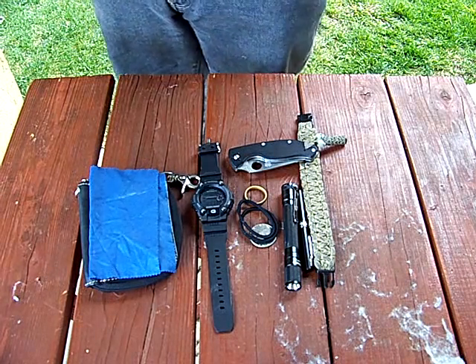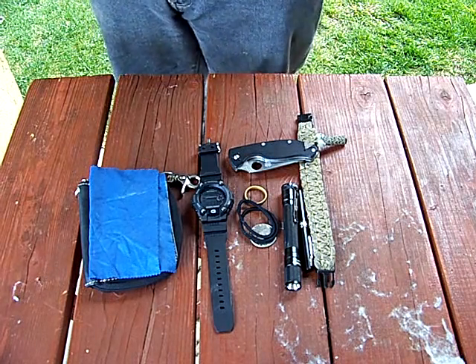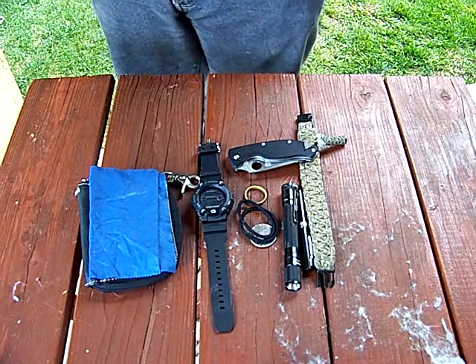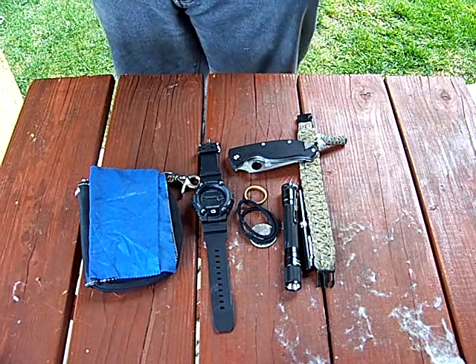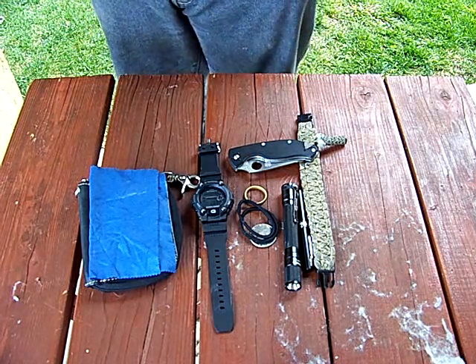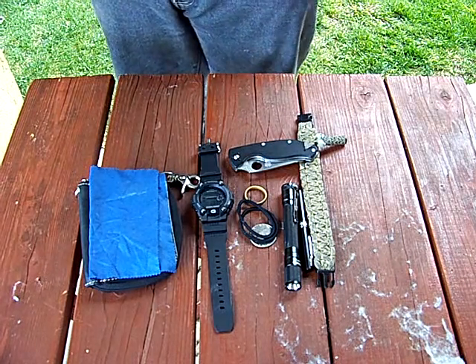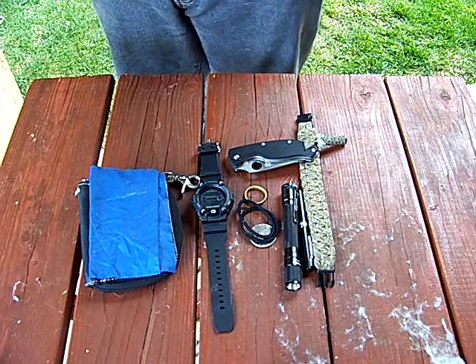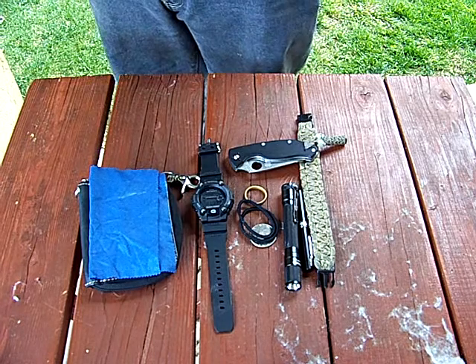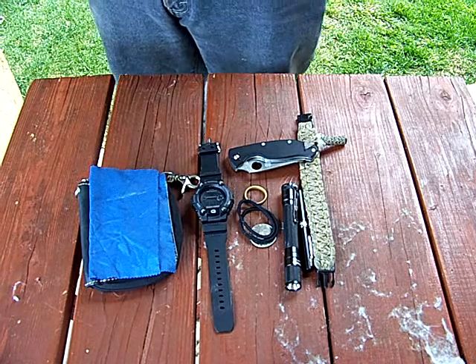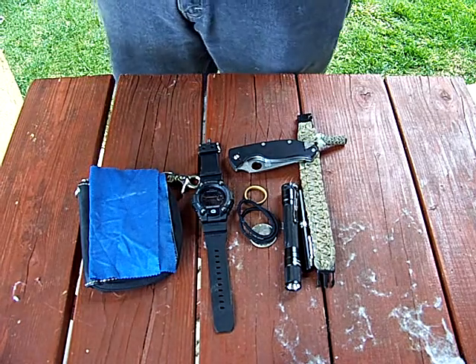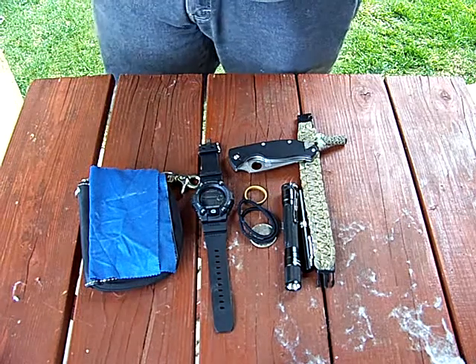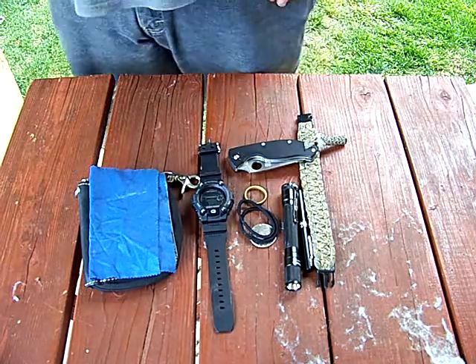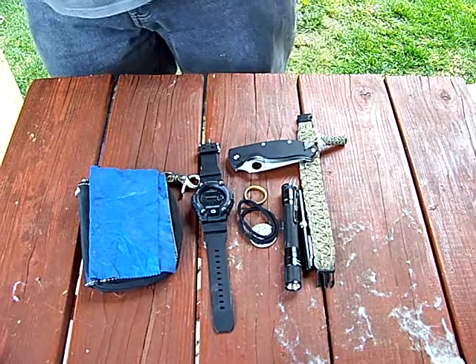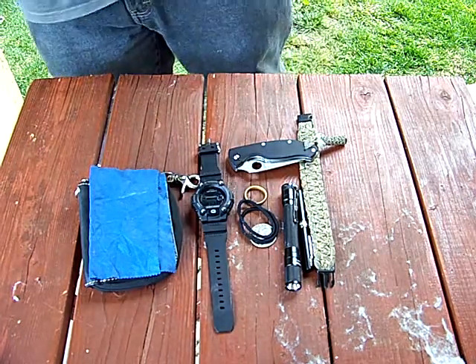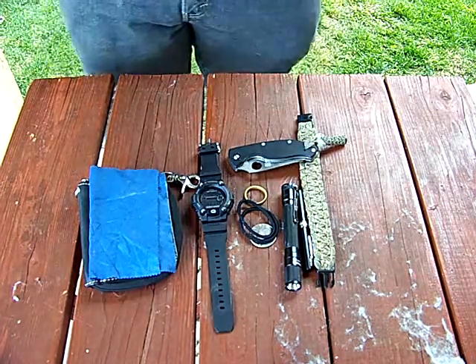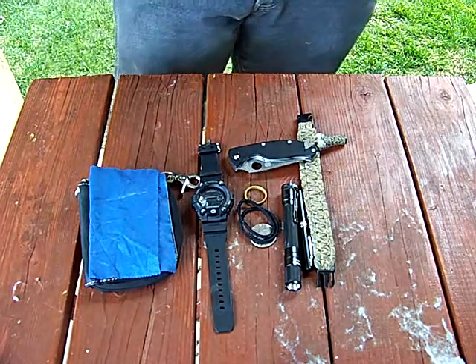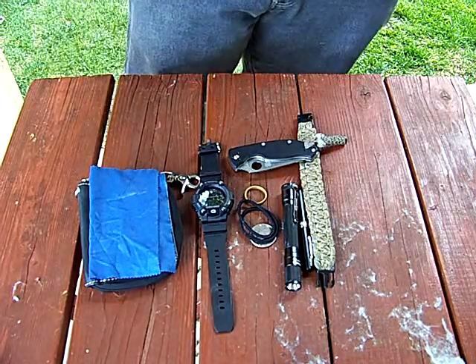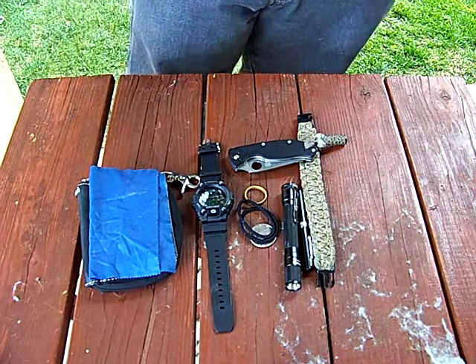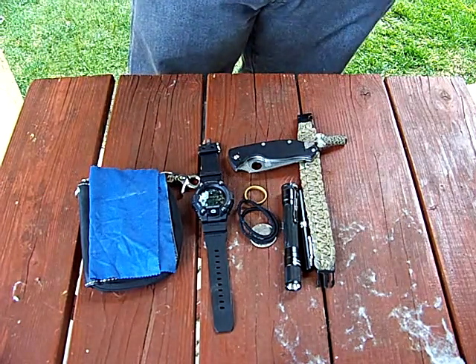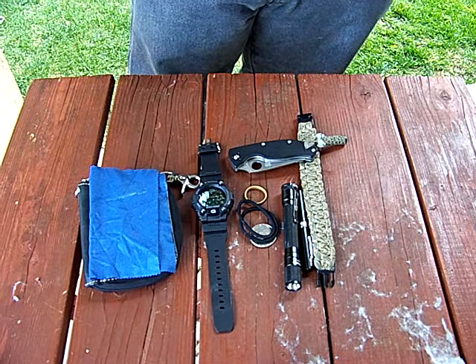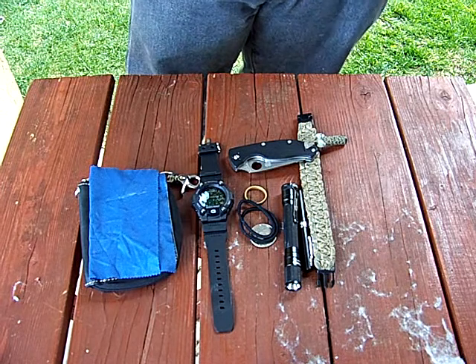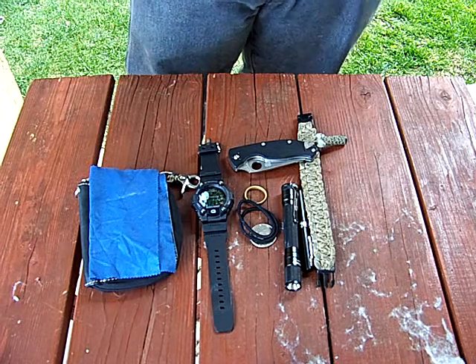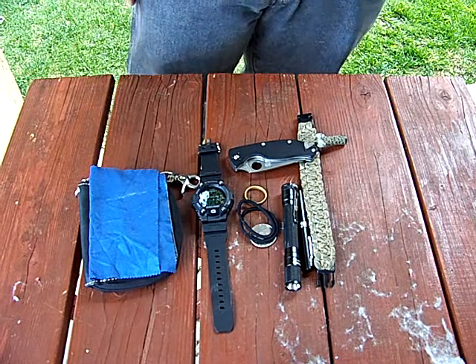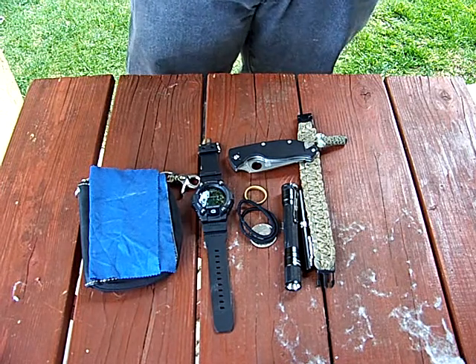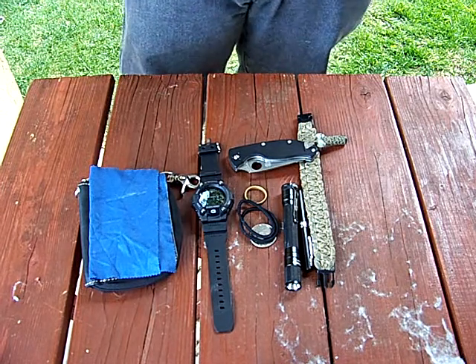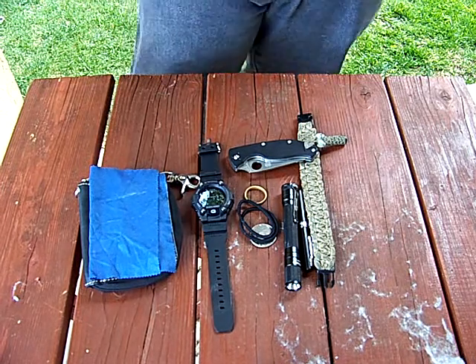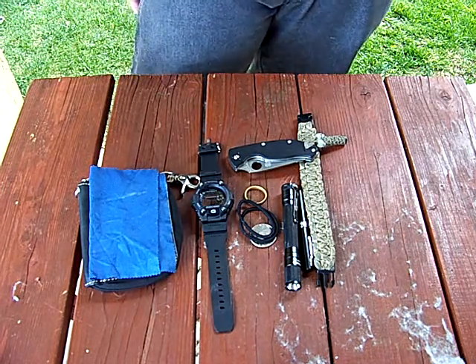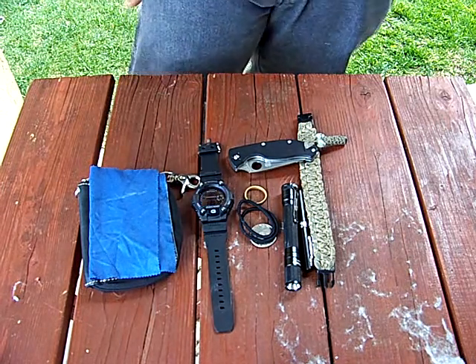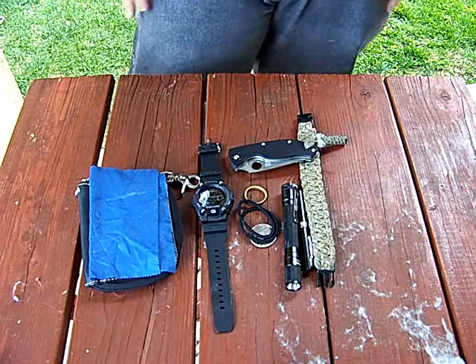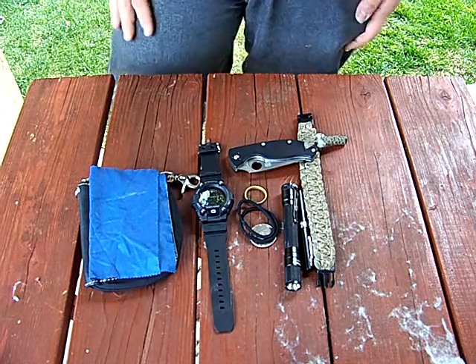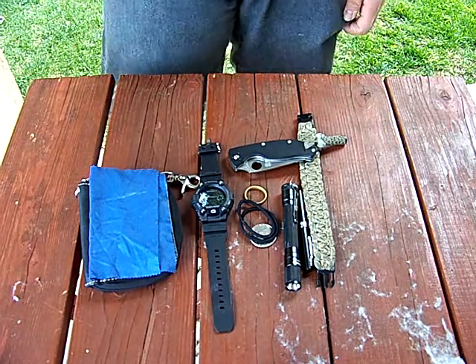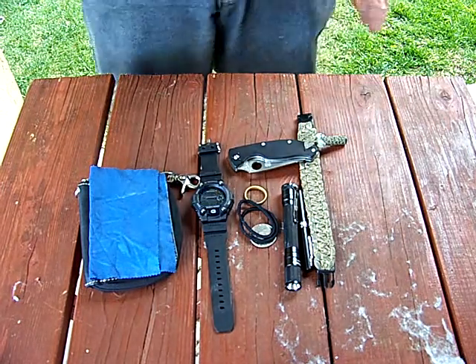In my left front pocket I have a 4Sevens Mini AA Squared — very cool little flashlight. And some random change in my pocket that you don't care about.